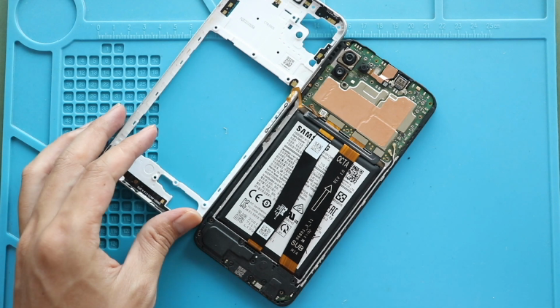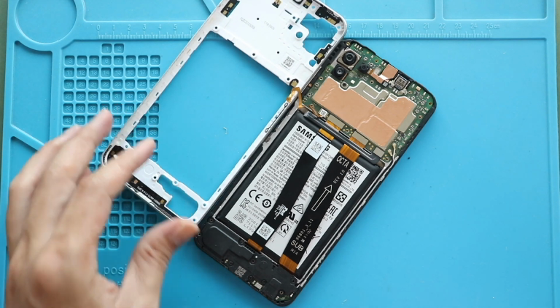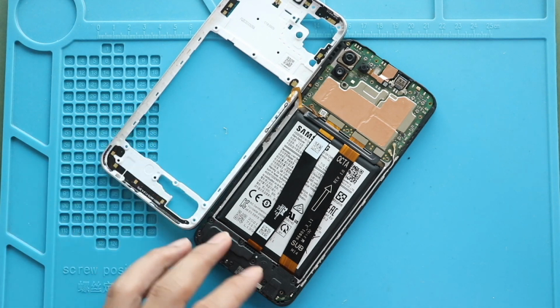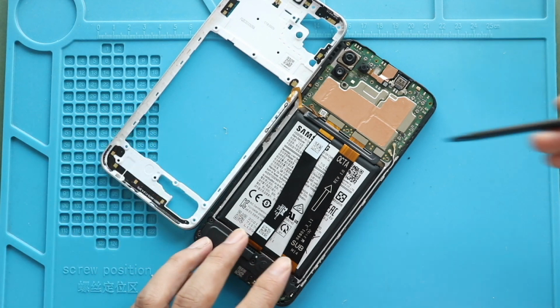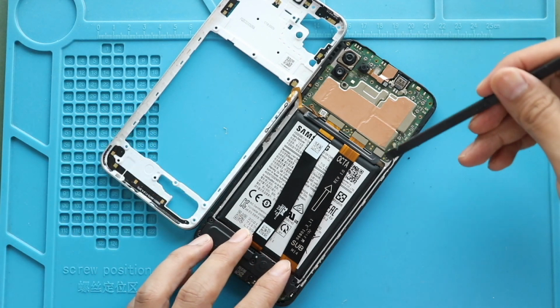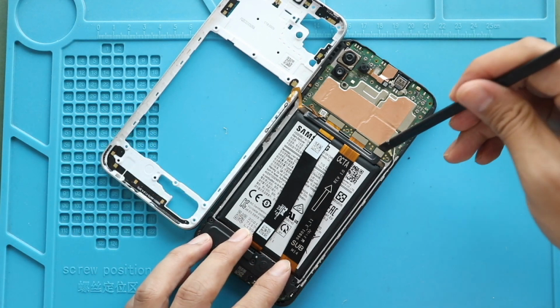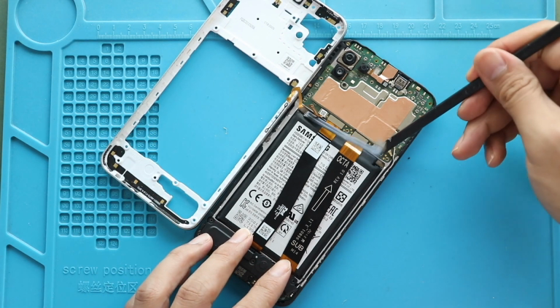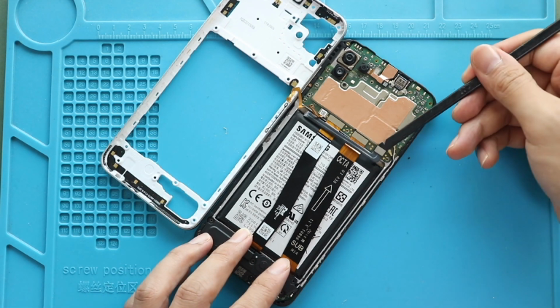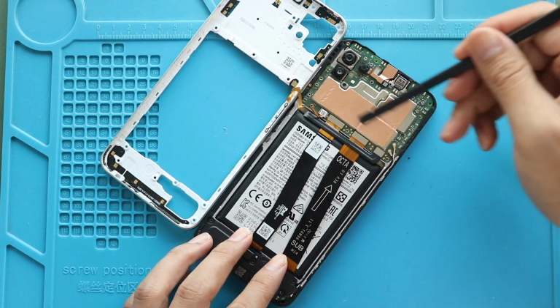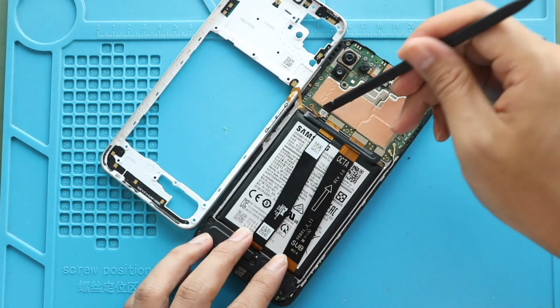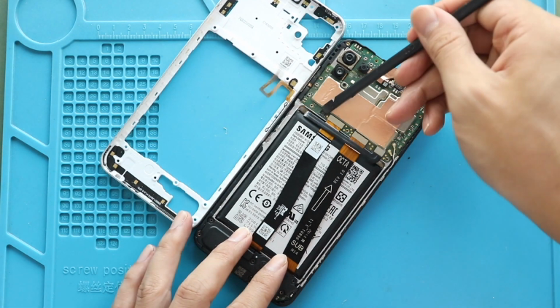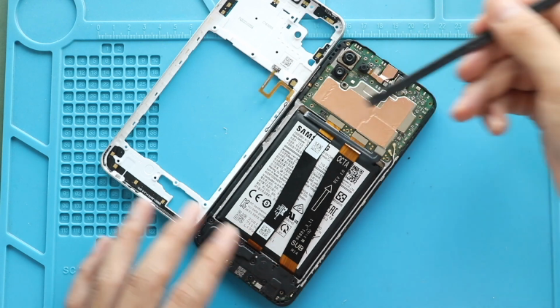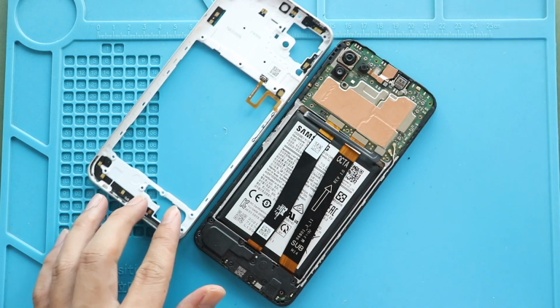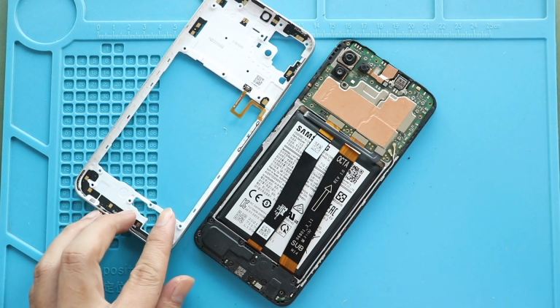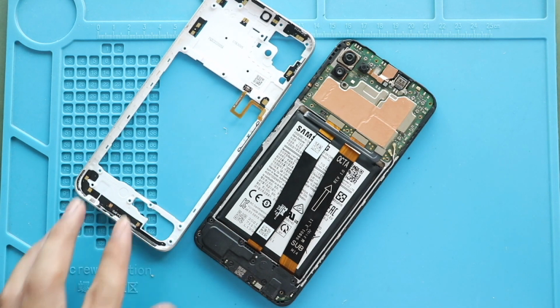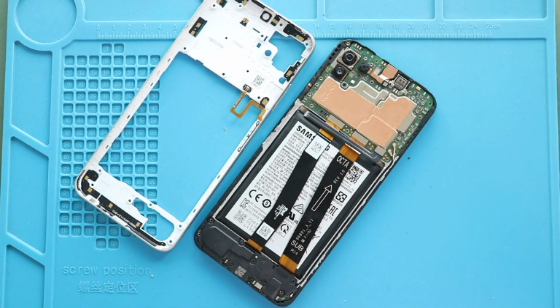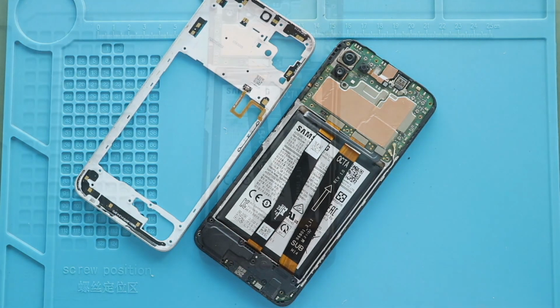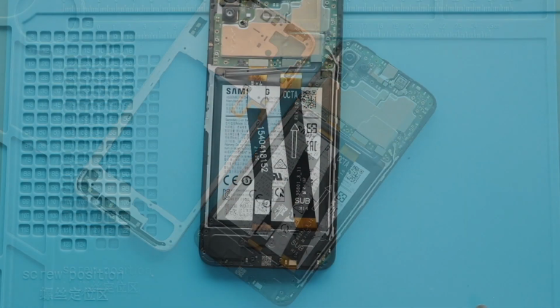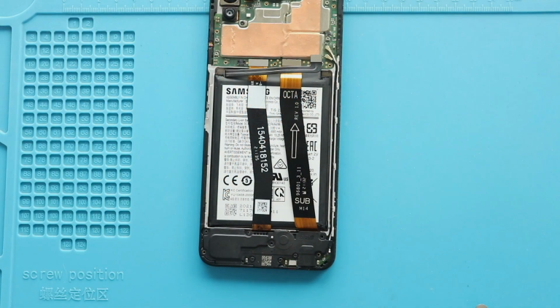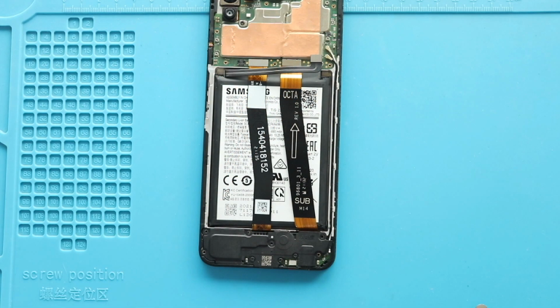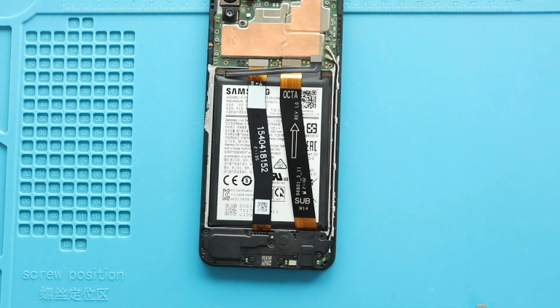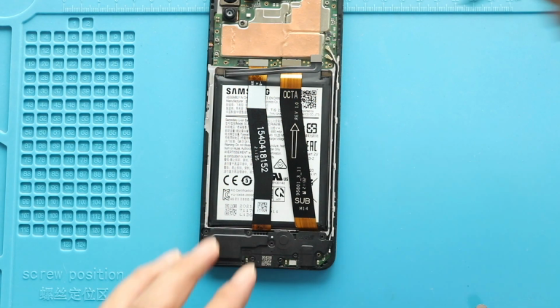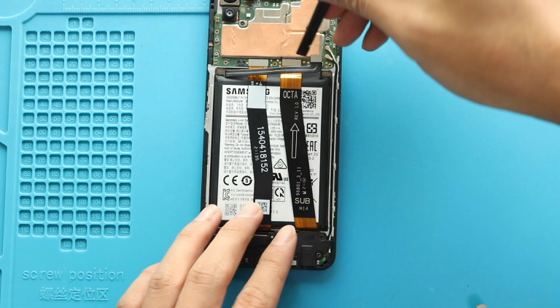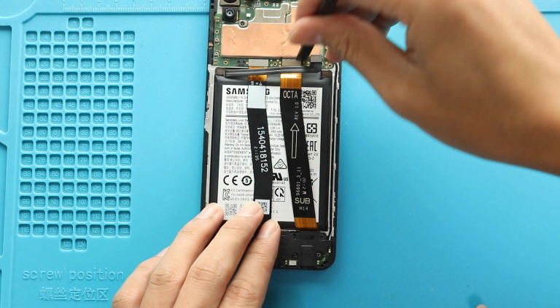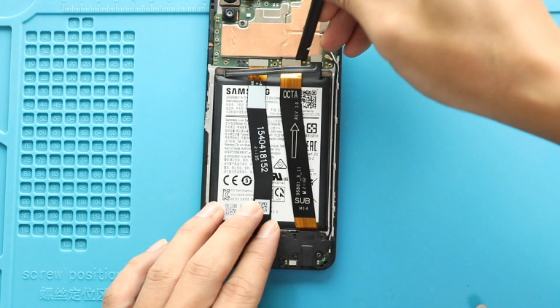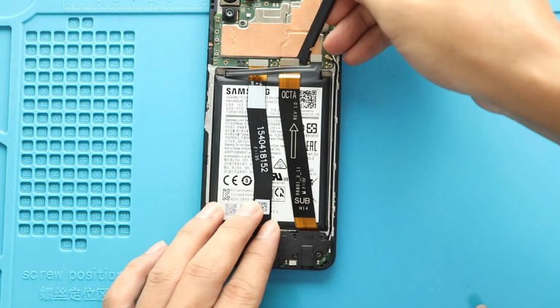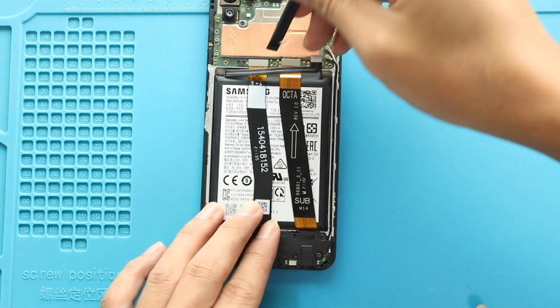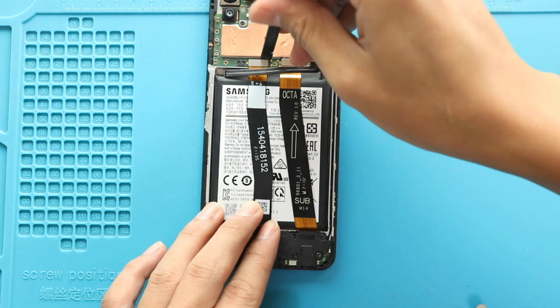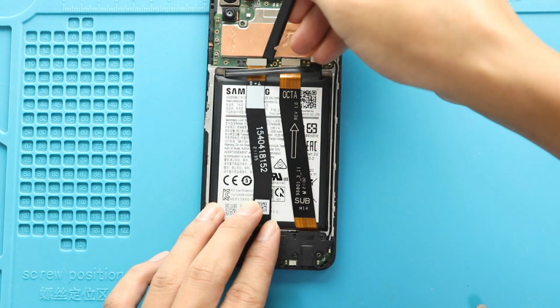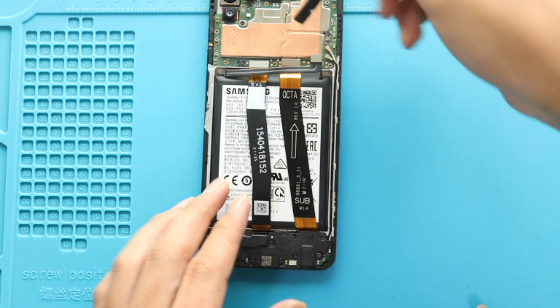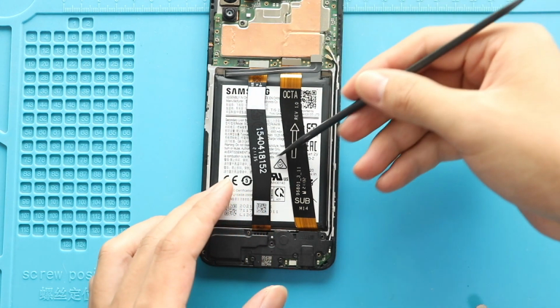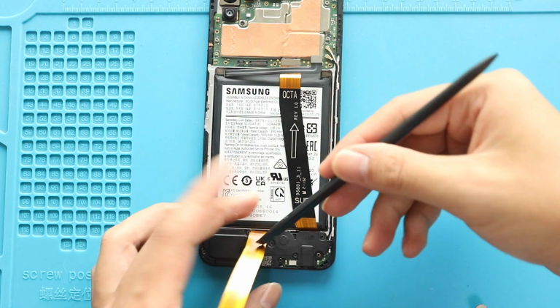Next, disconnect the battery connector. Then, unplug the button connector from the logic board to release the mid frame from the body. Next, disconnect the LCD and main flex connectors from the logic board.